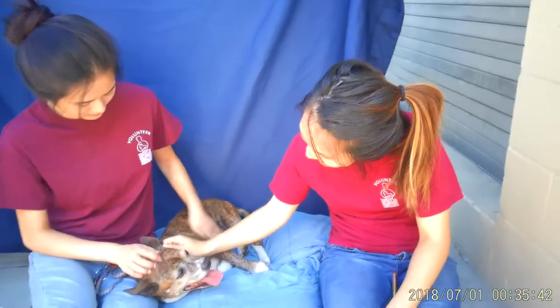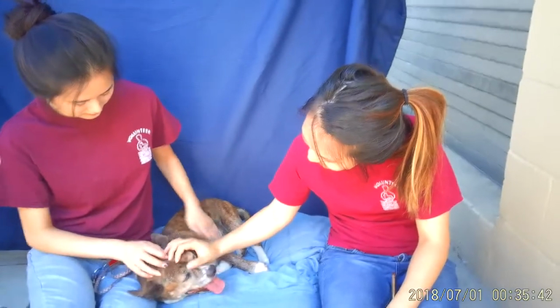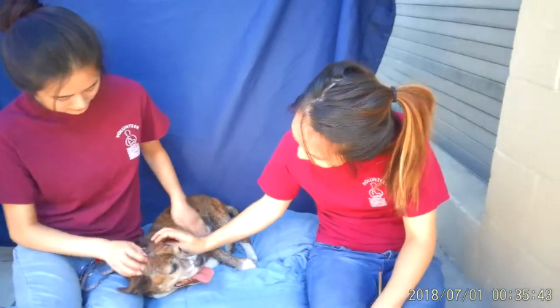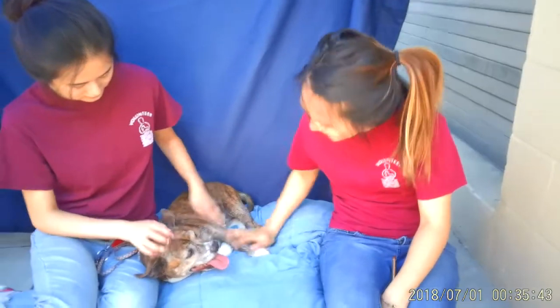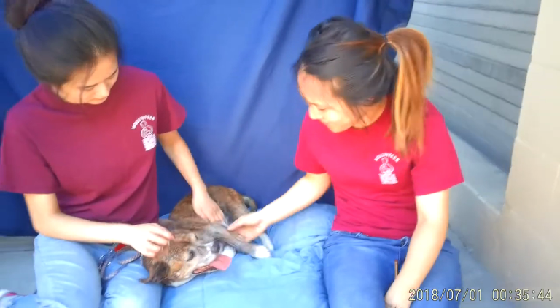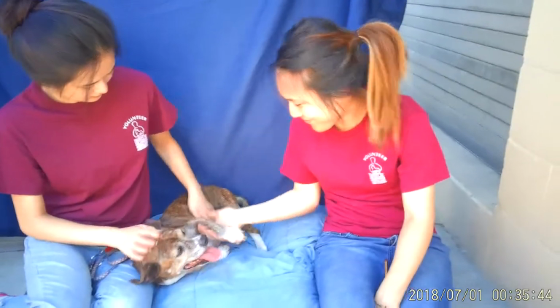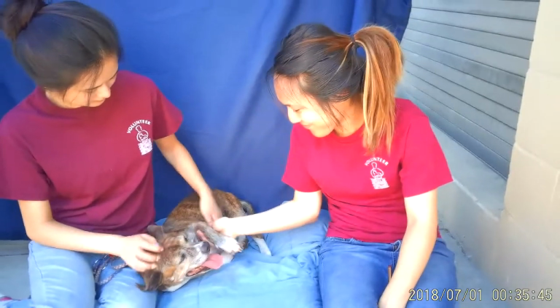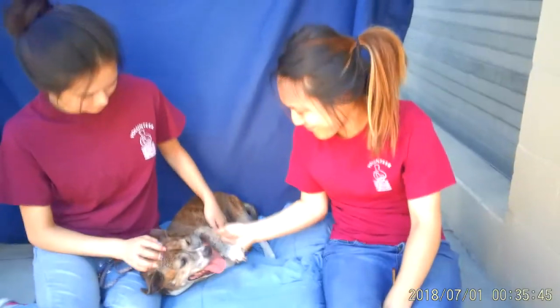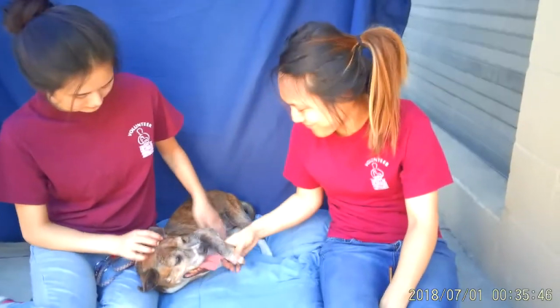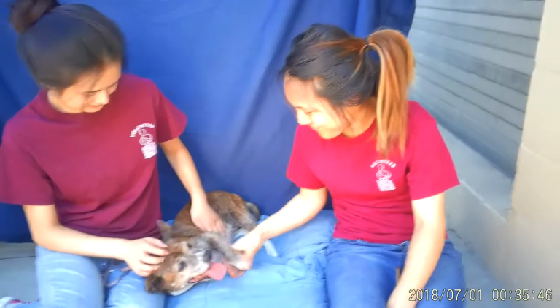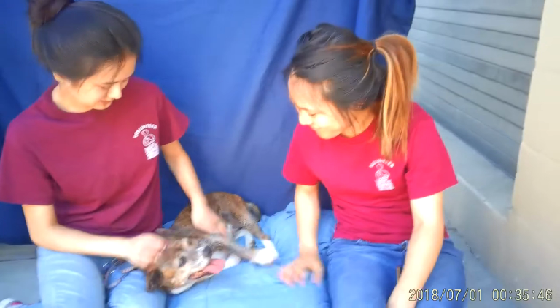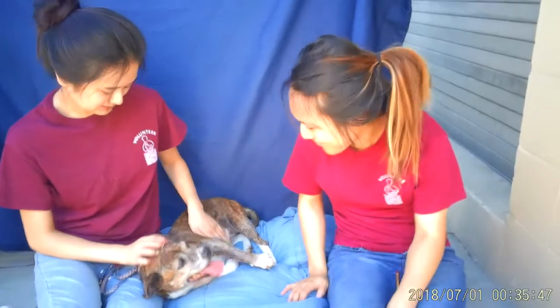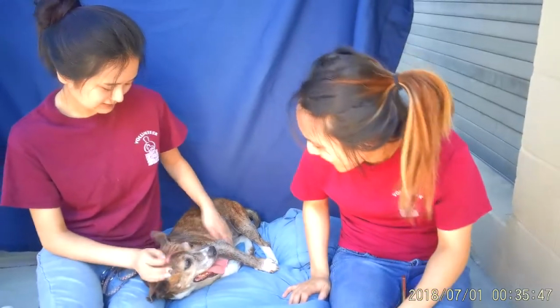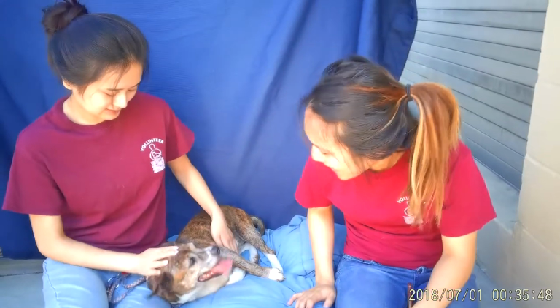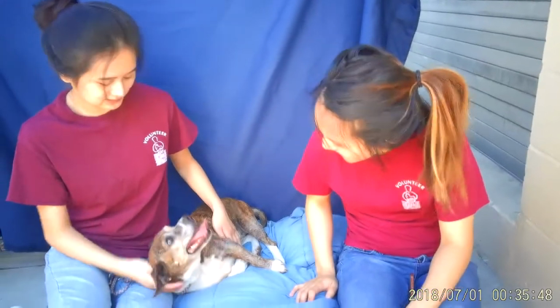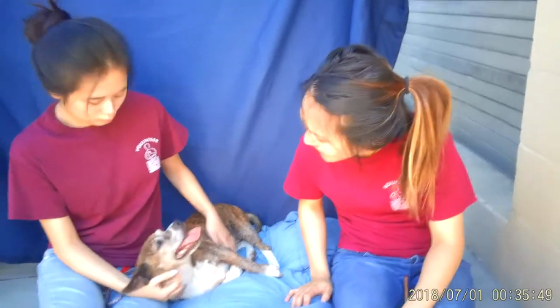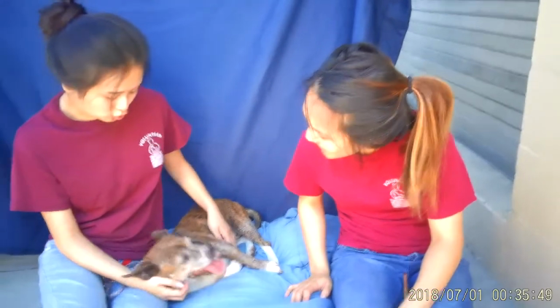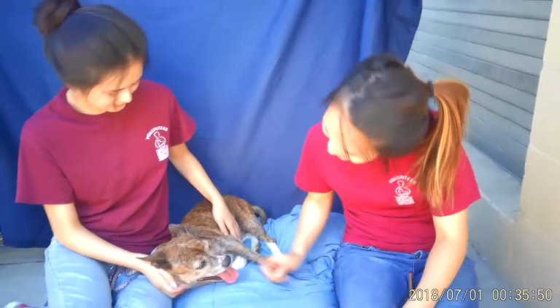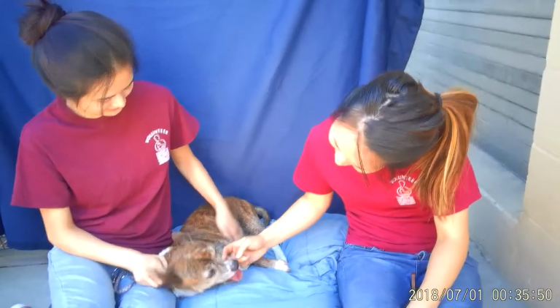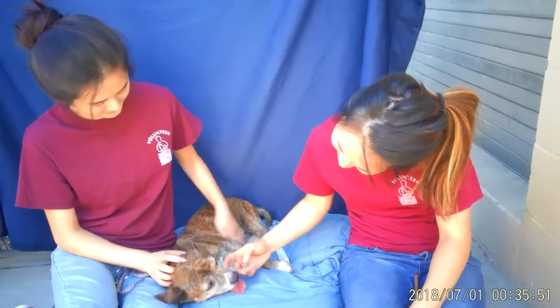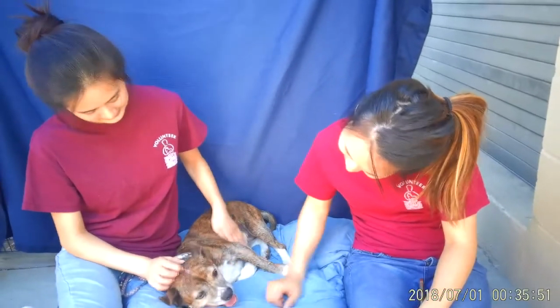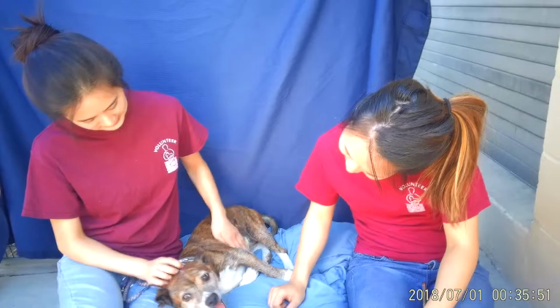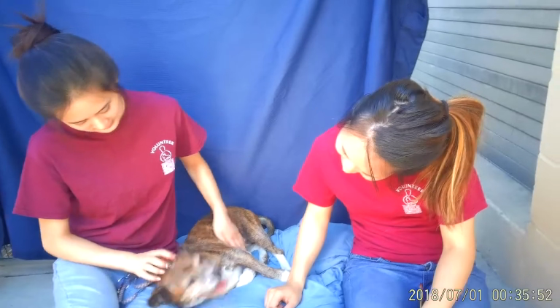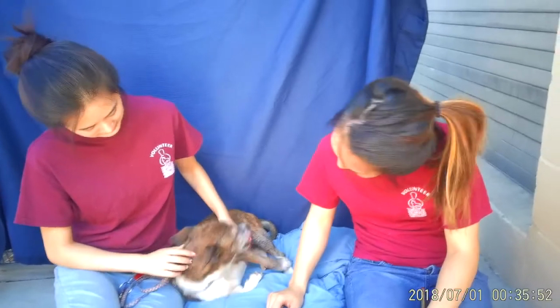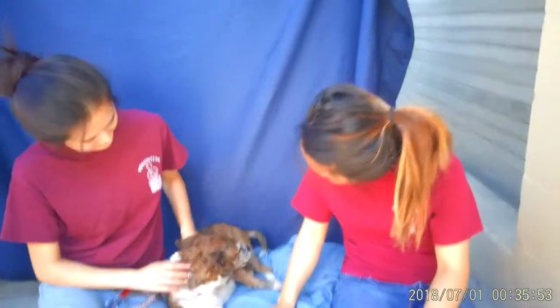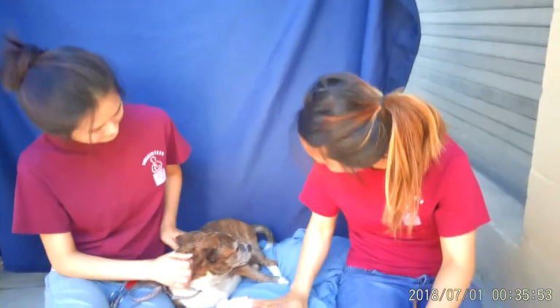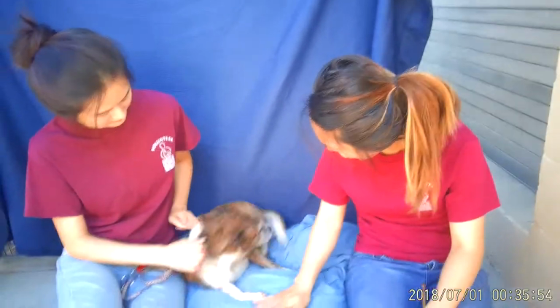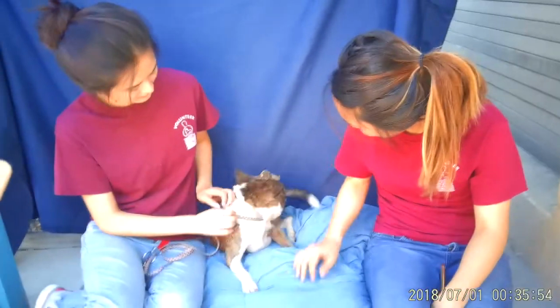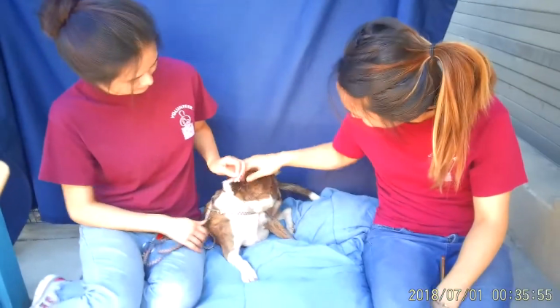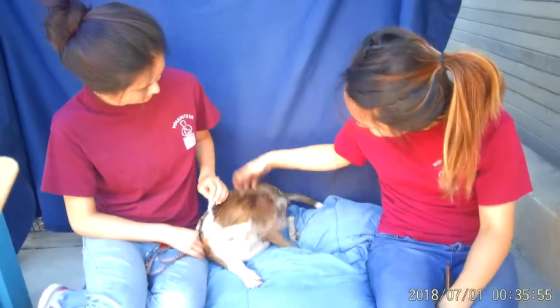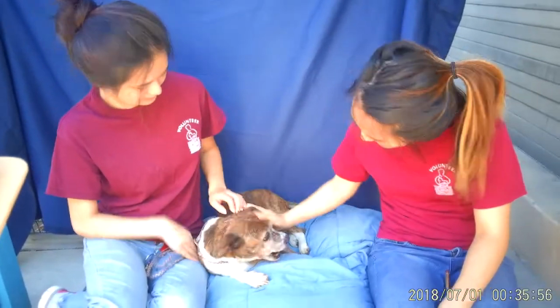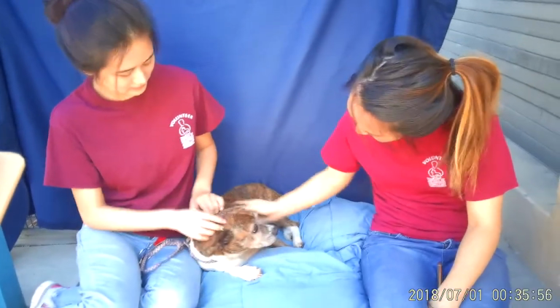She's the perfect lap dog if you want to hang out with Lego, watch some TV, give her some kisses. She's calm and she's sweet. She loves everybody. She's got a medium level of energy which is really fabulous.